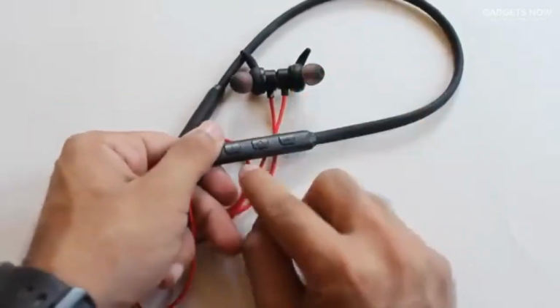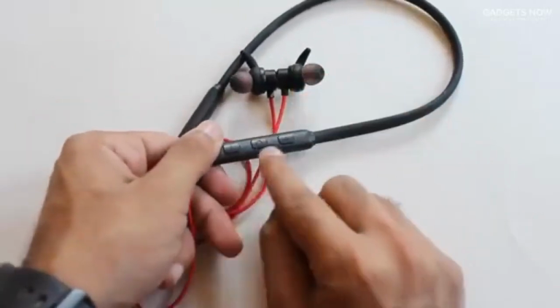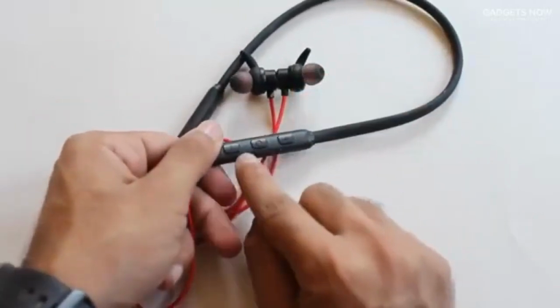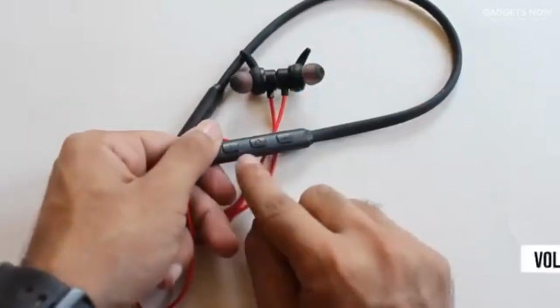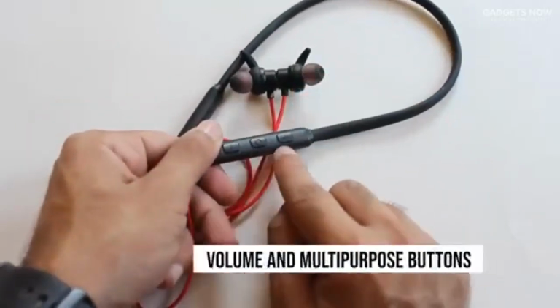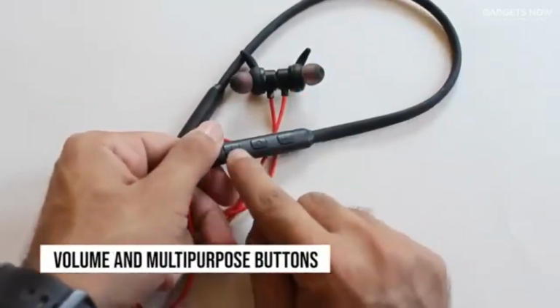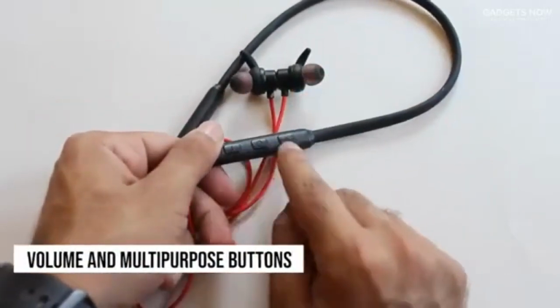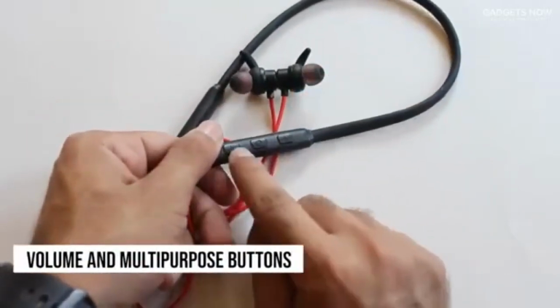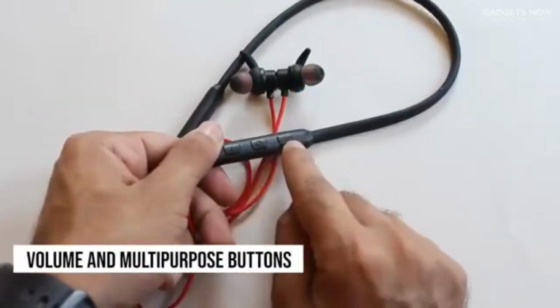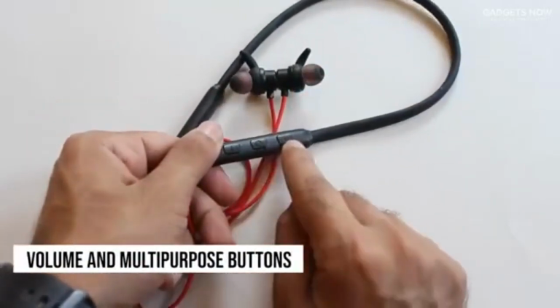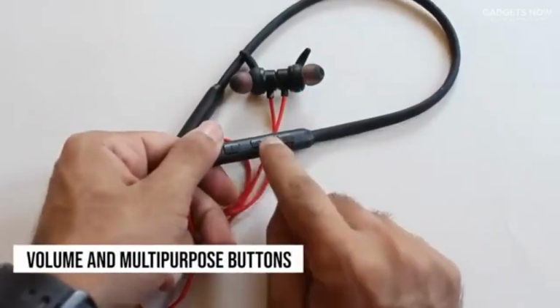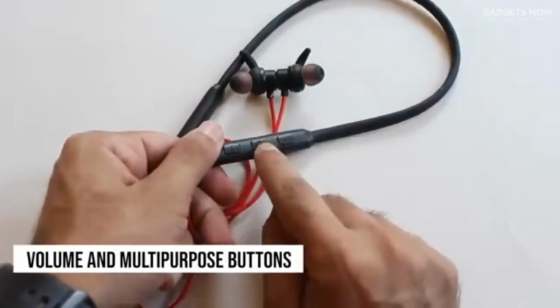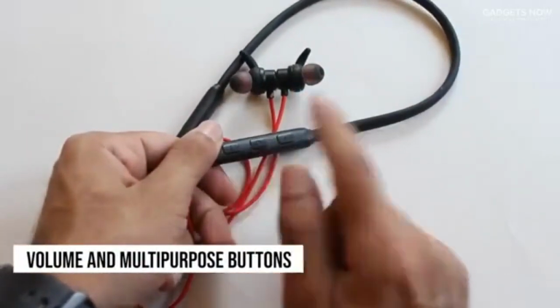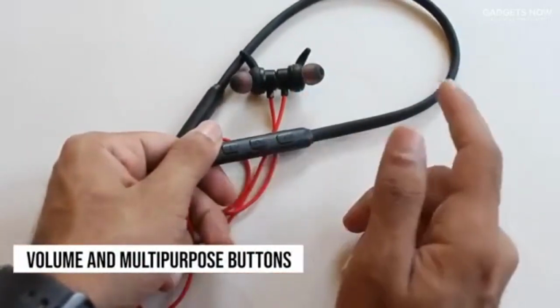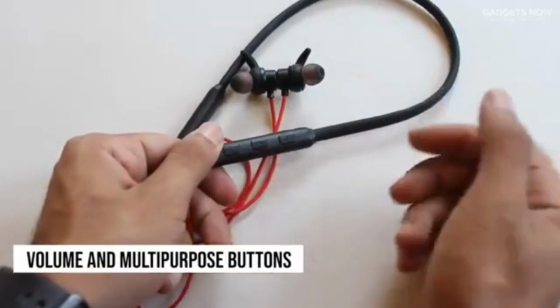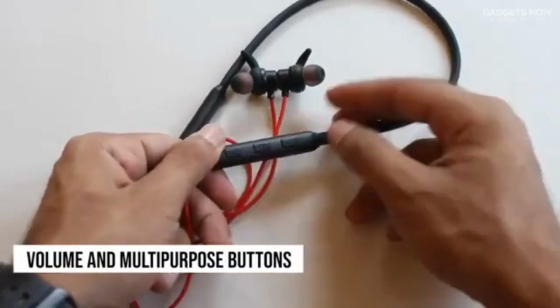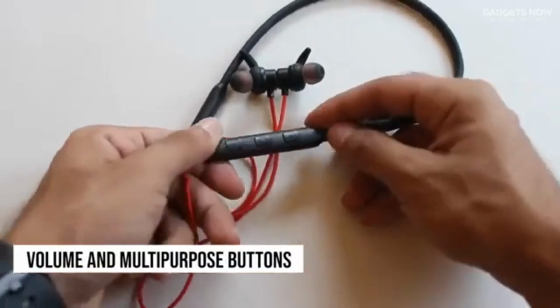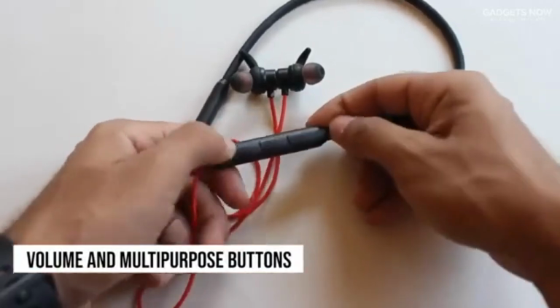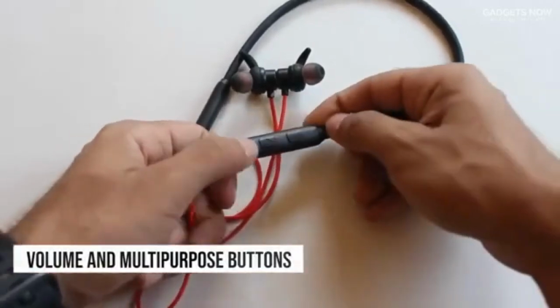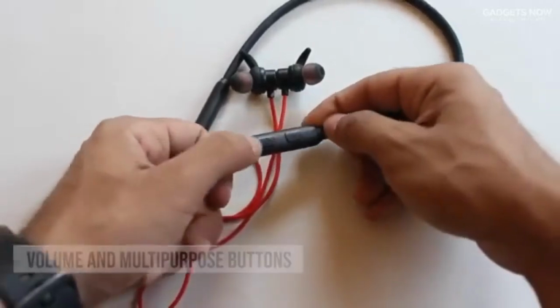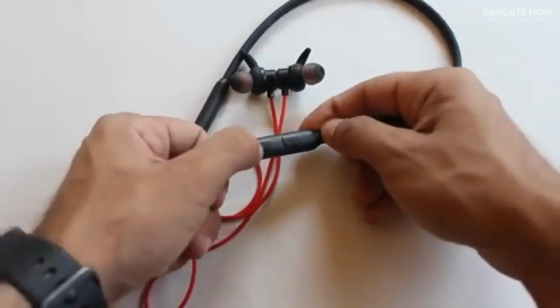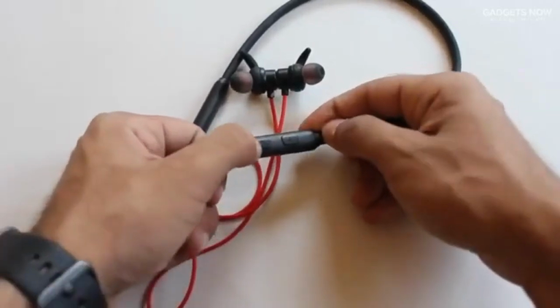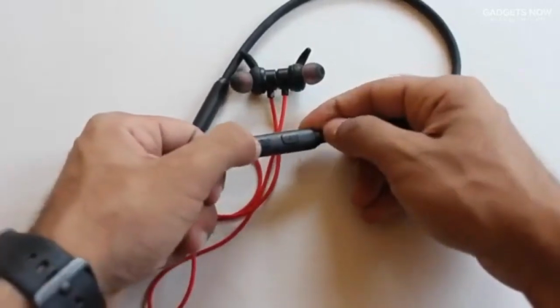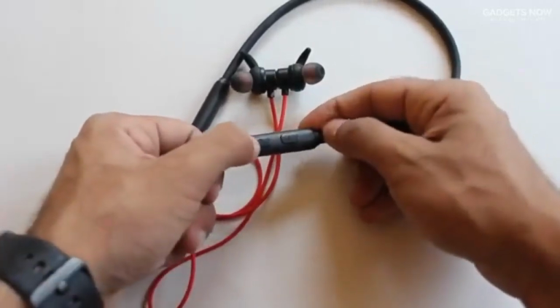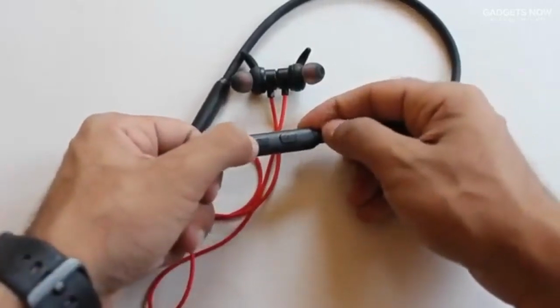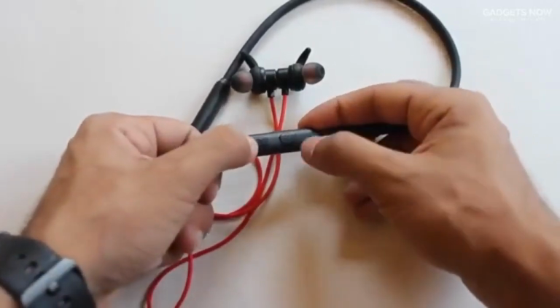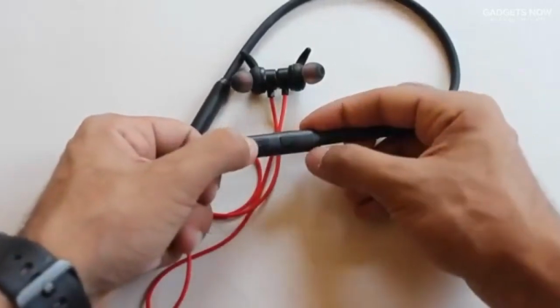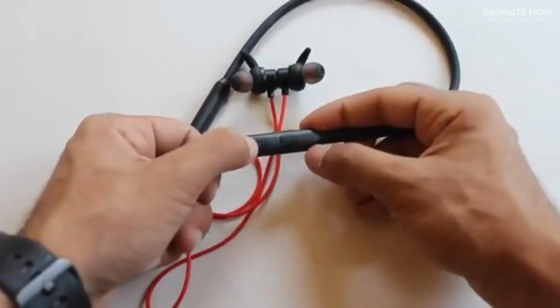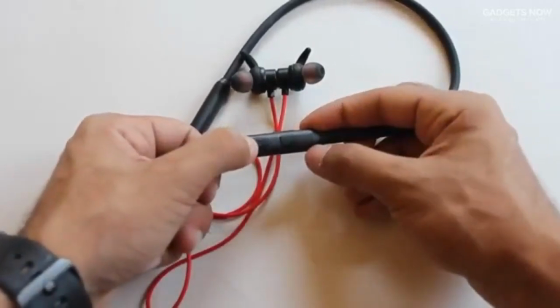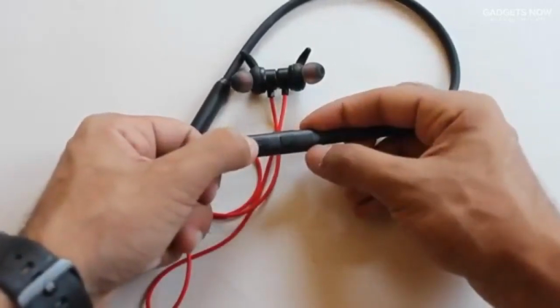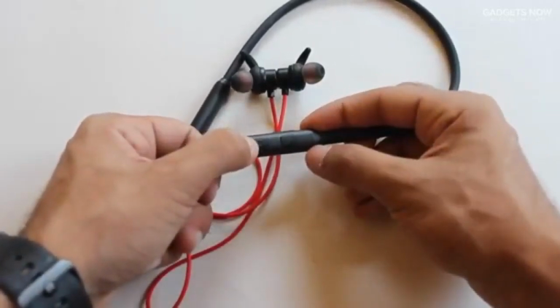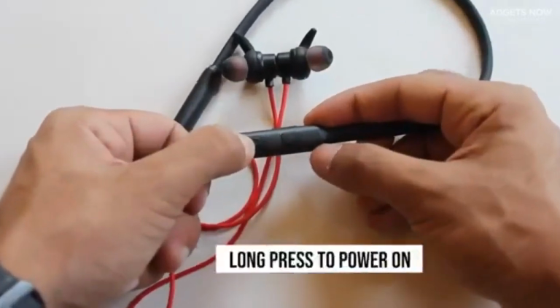You'll find three buttons here. These two are for you to control the volume, and the center button is a multi-purpose button that powers it on and helps you pair it to devices.